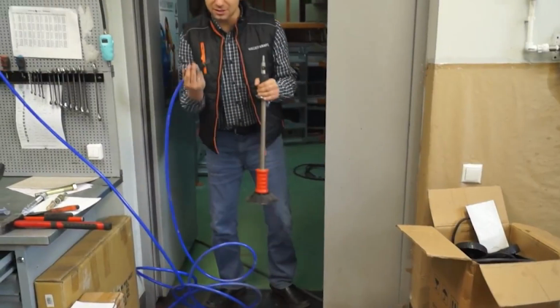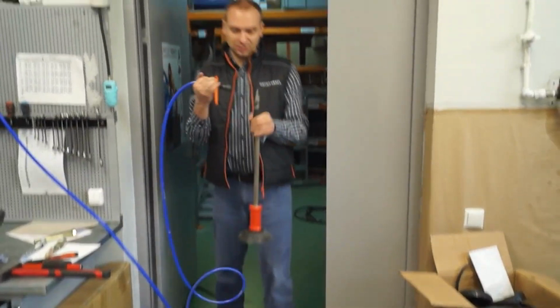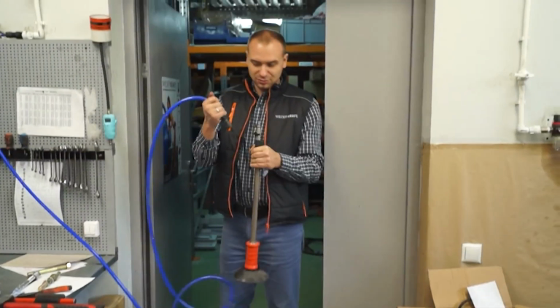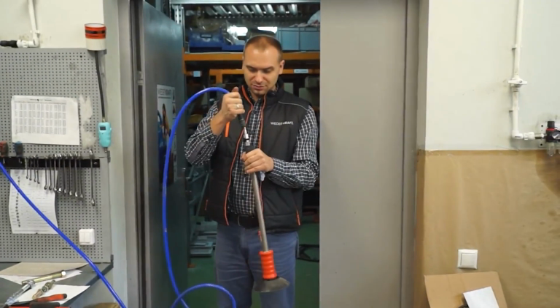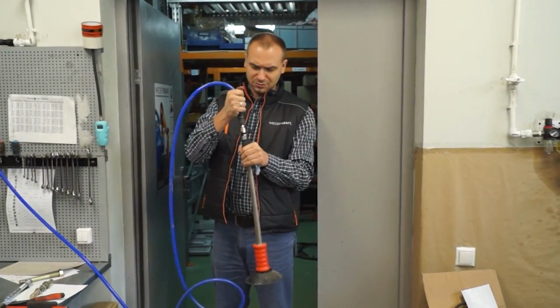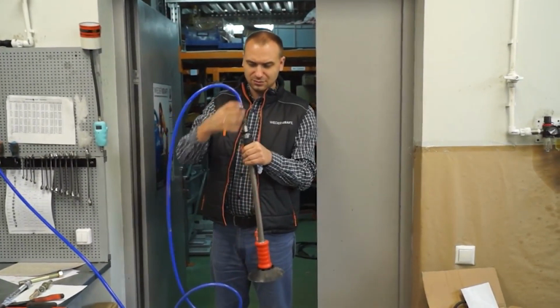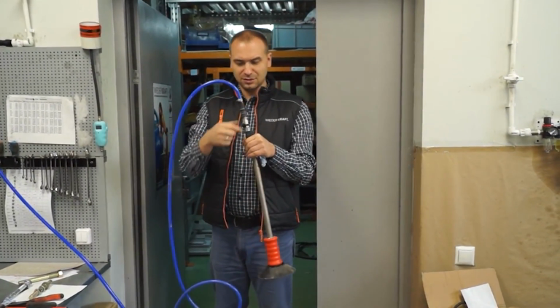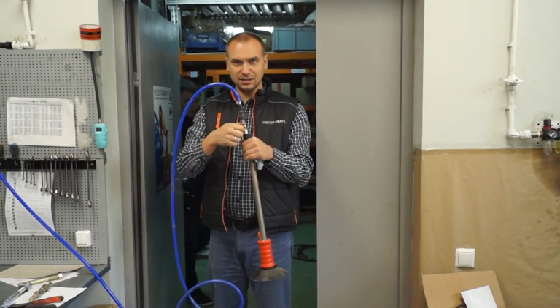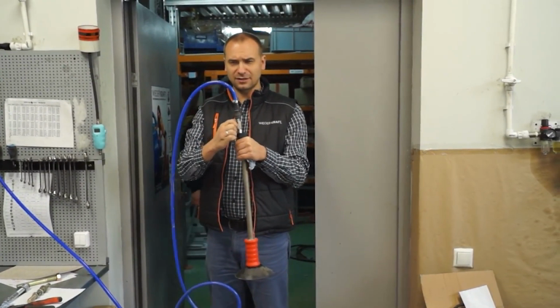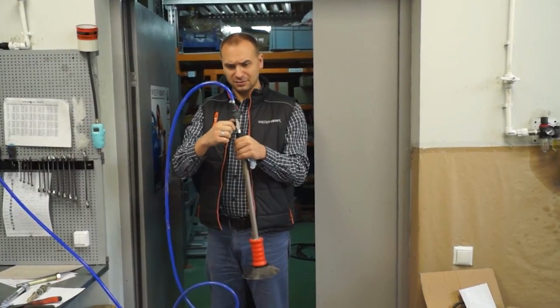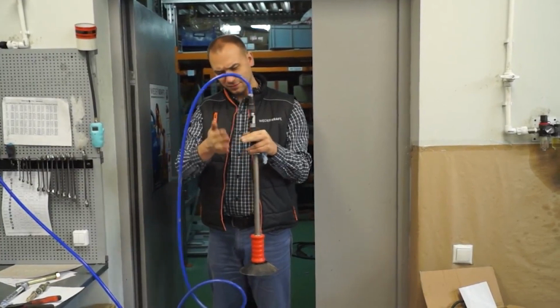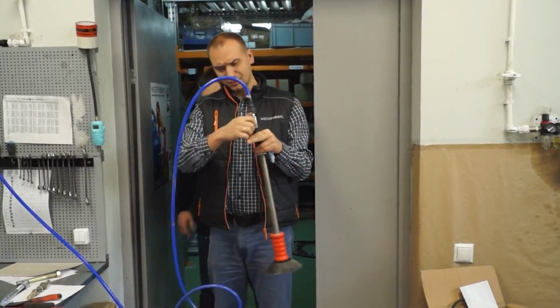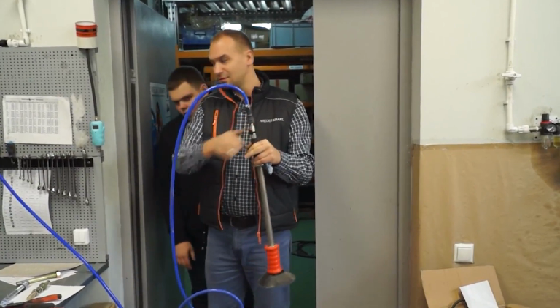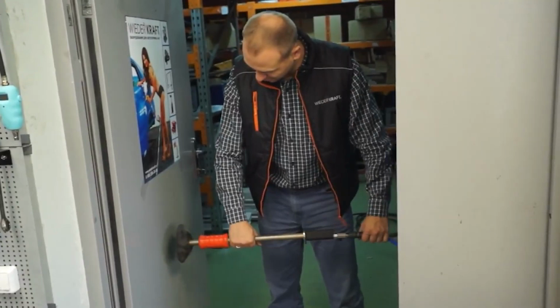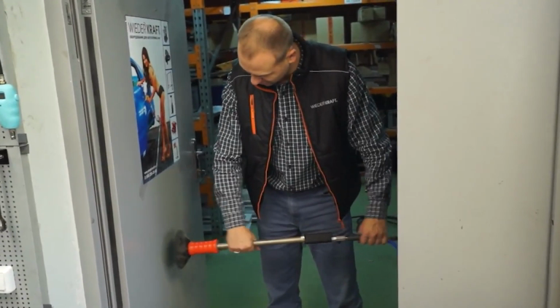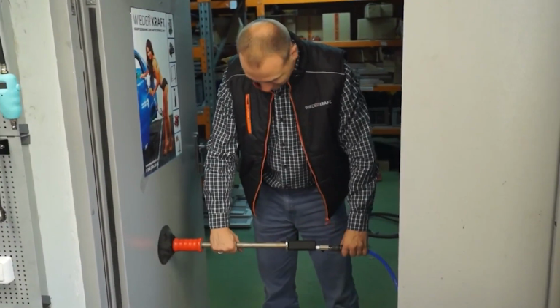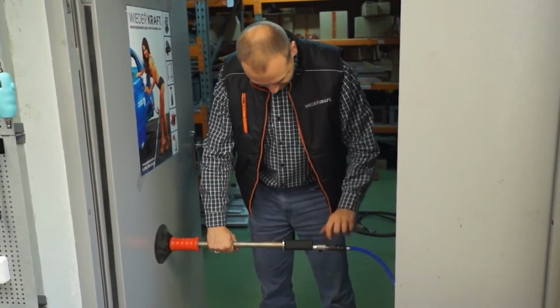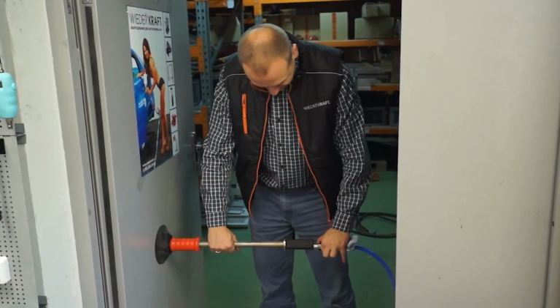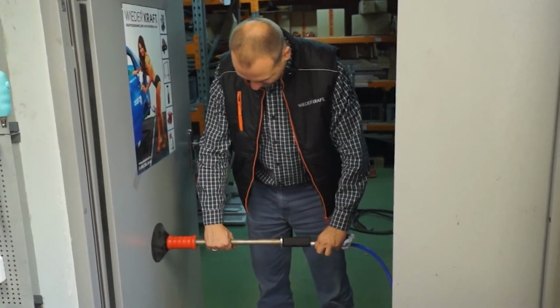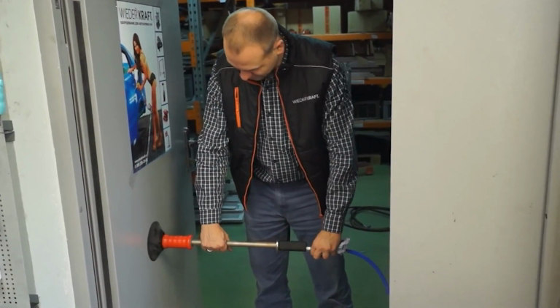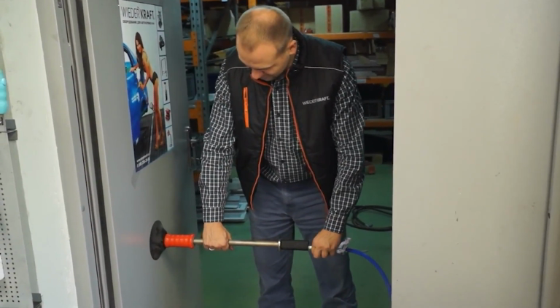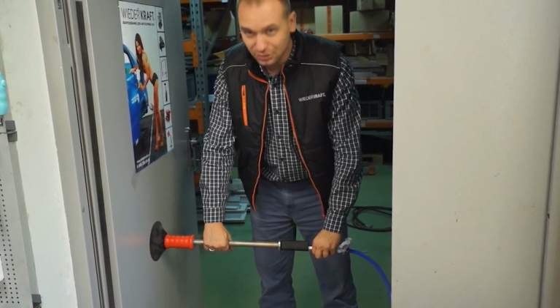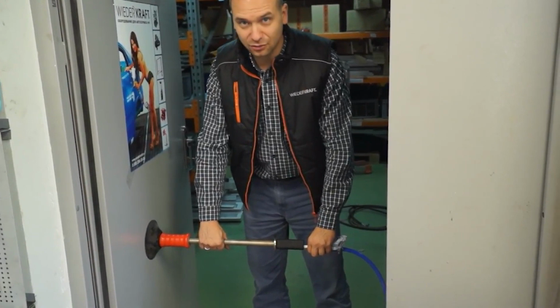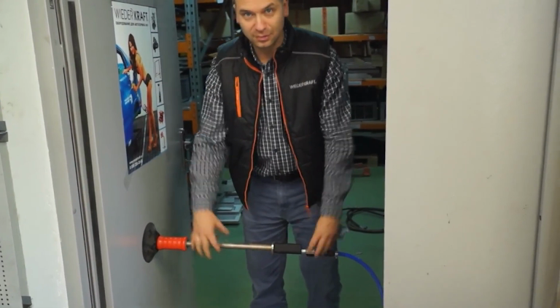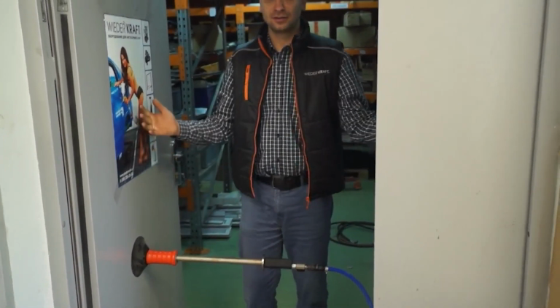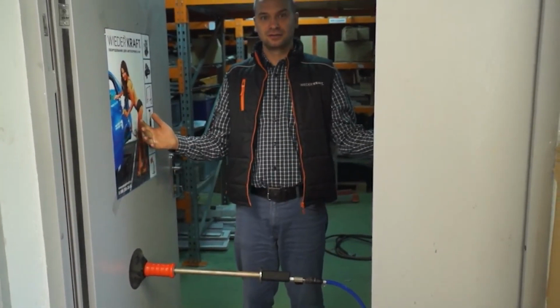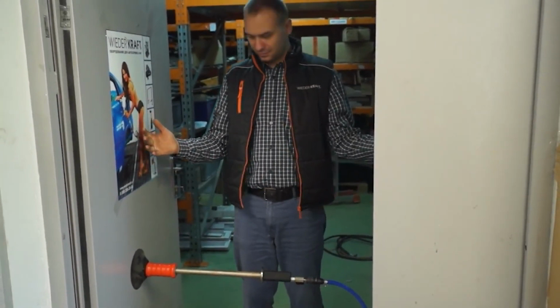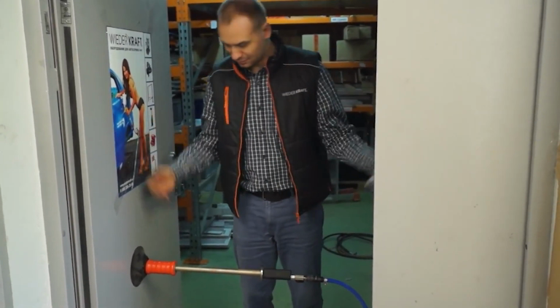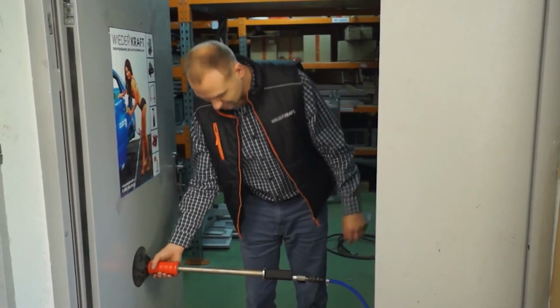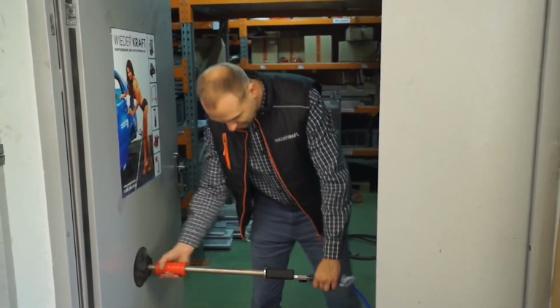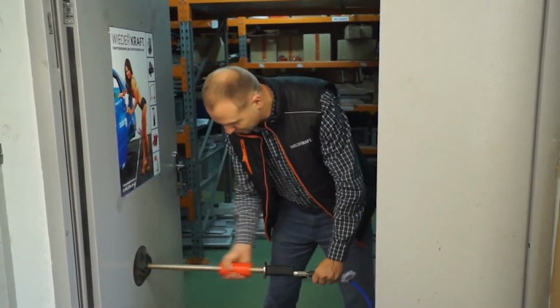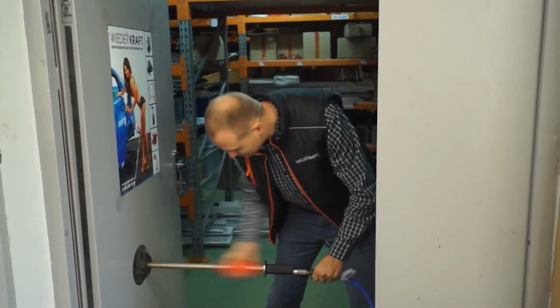A quick disconnect adapter is provided to connect a compressed air source, such as a compressor. The system is designed to make it easy to work even with gloves on. The manufacturer is sure that you can save both time and money by using this tool.